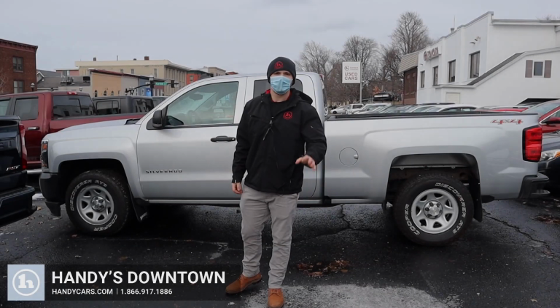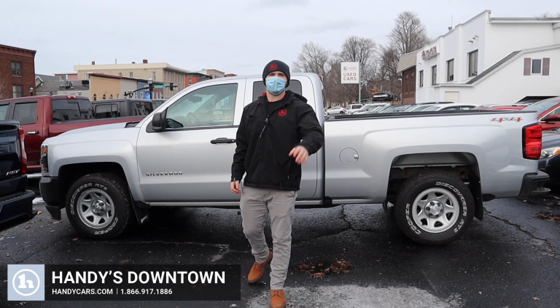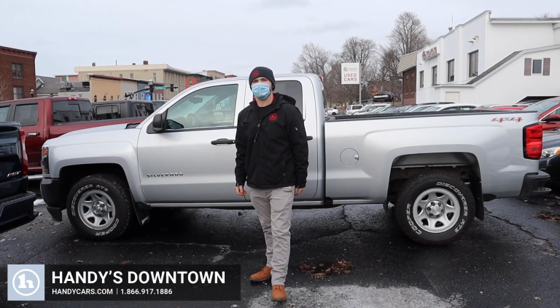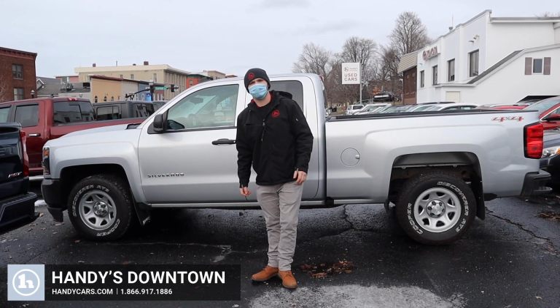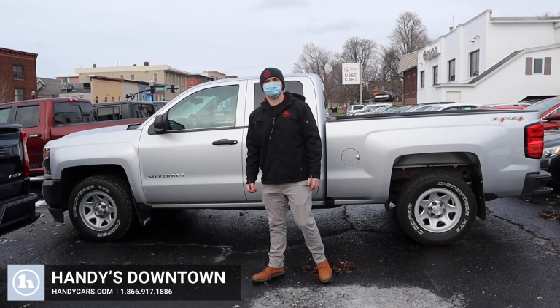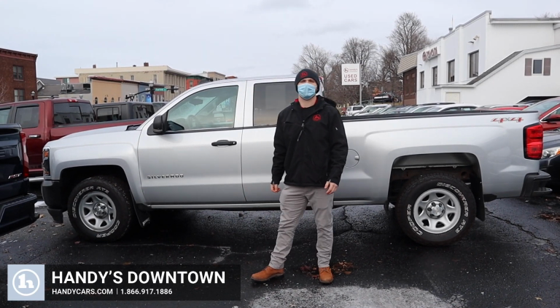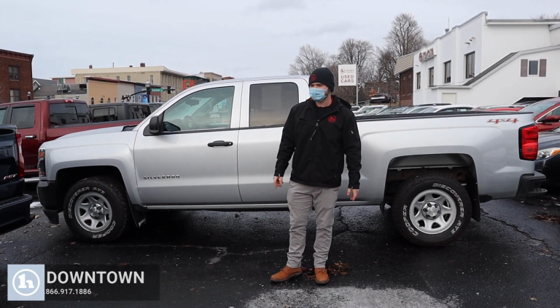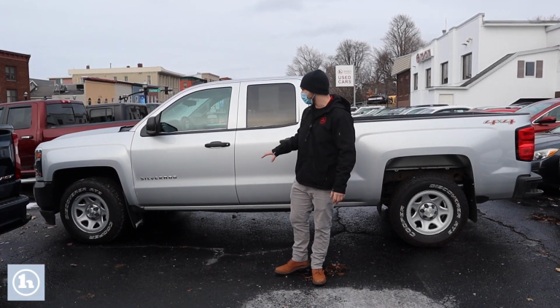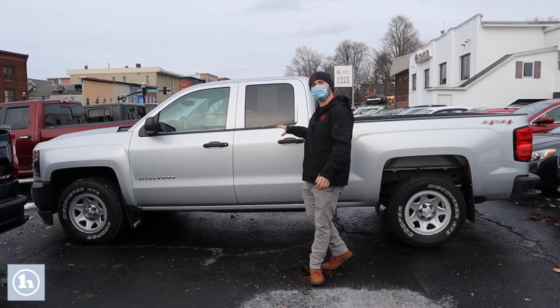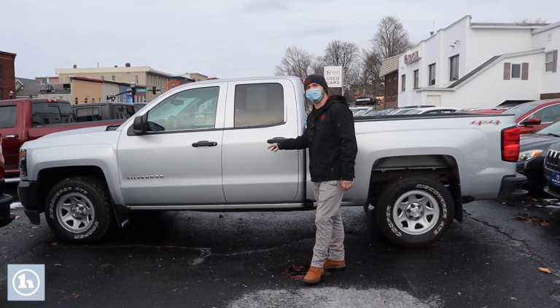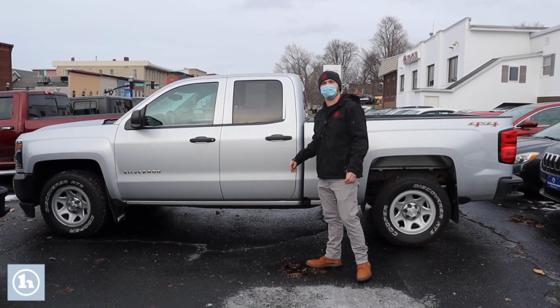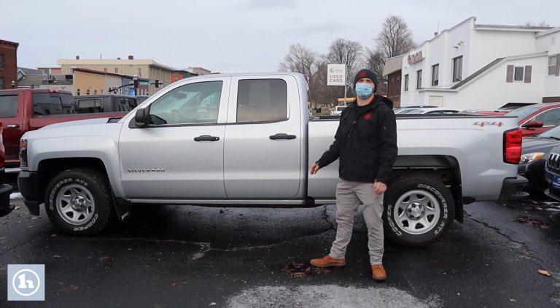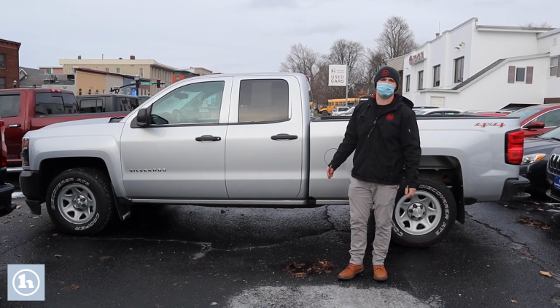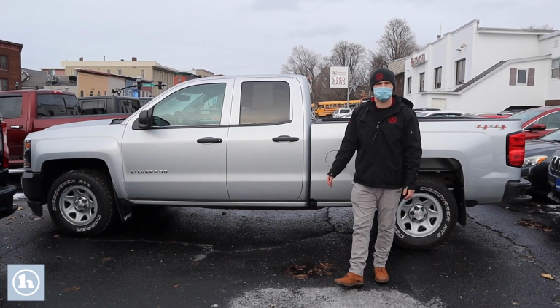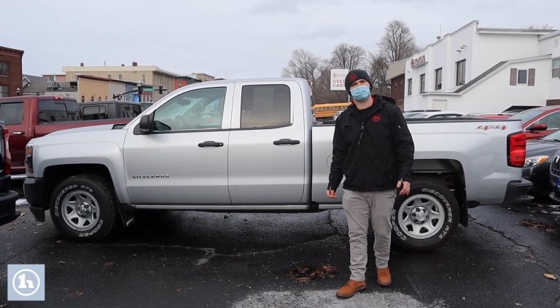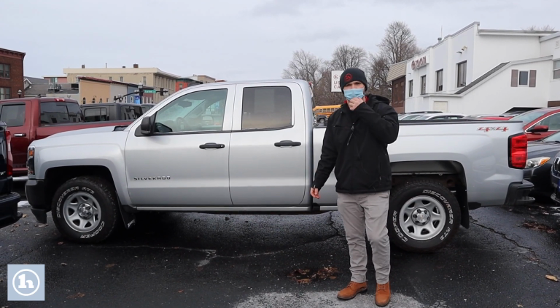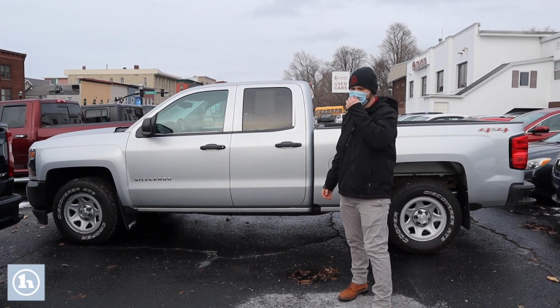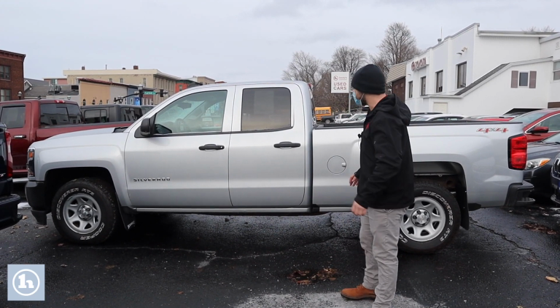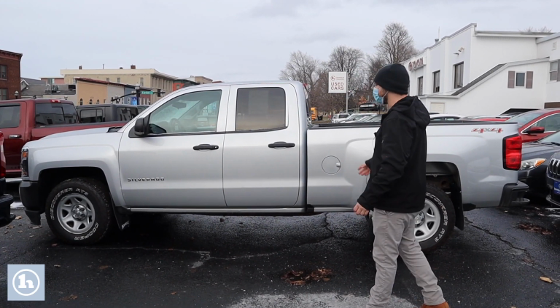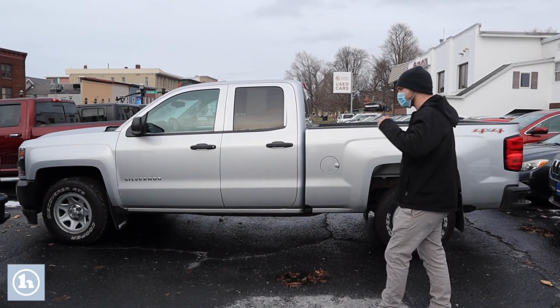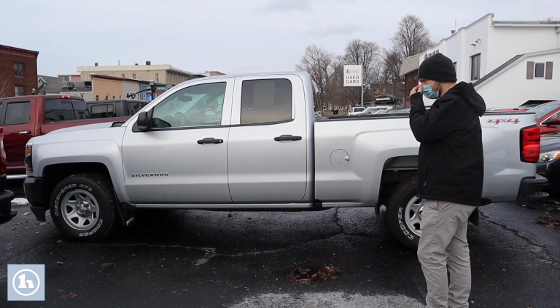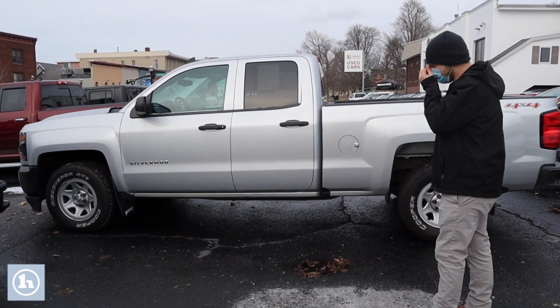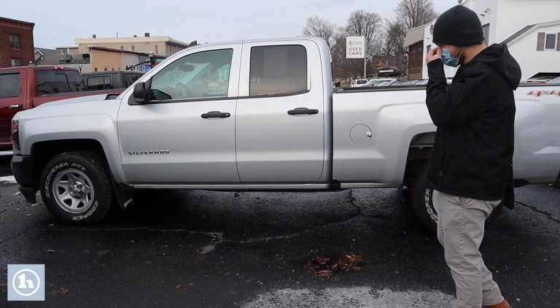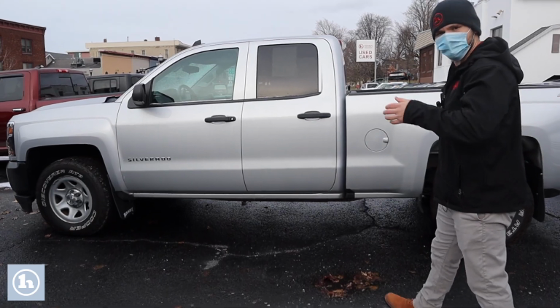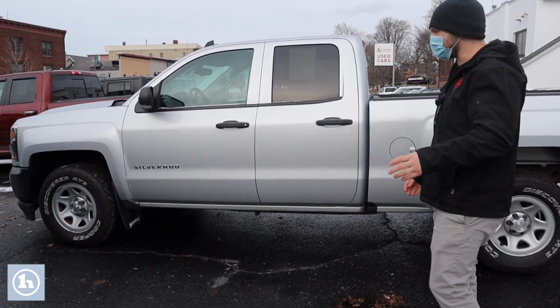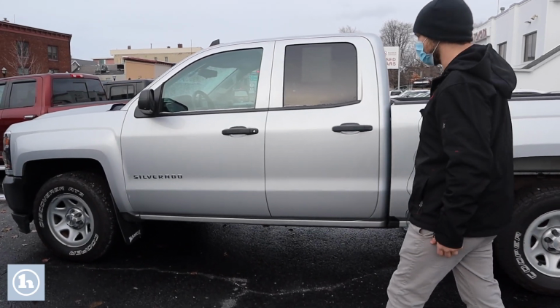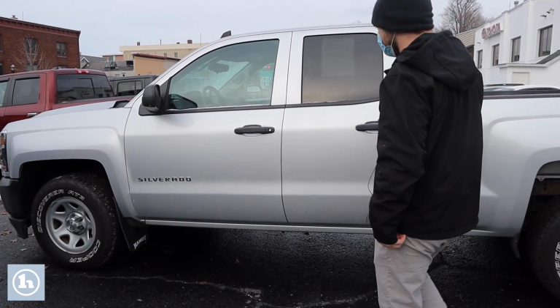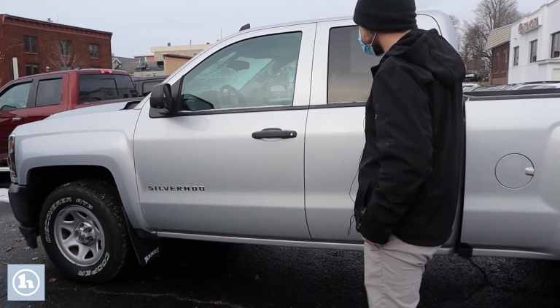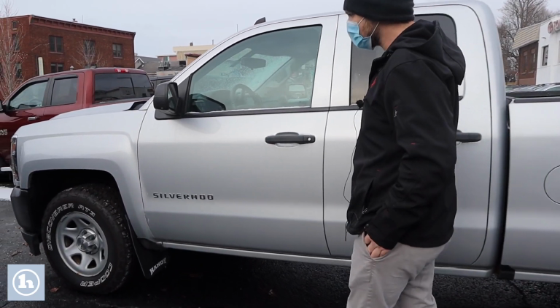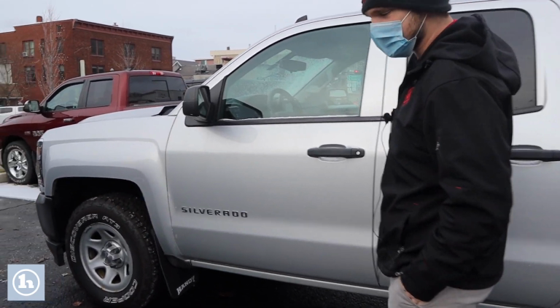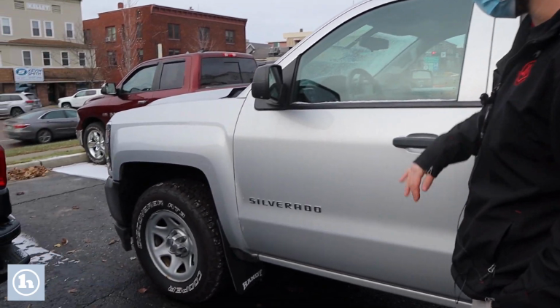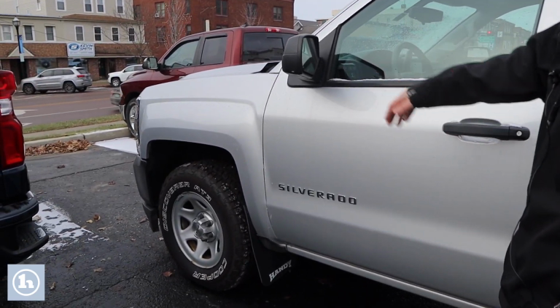Hi, my name is Andrew here at Handy Downtown and today we've got this 2017 Silverado 1500 work truck. This is a beautiful, beautiful truck. Starts up and runs great. We'll take a quick walk around.